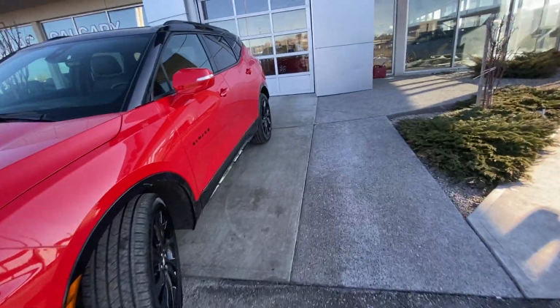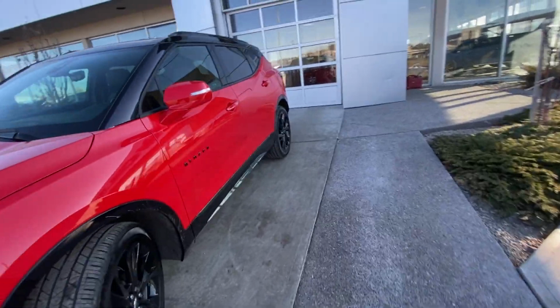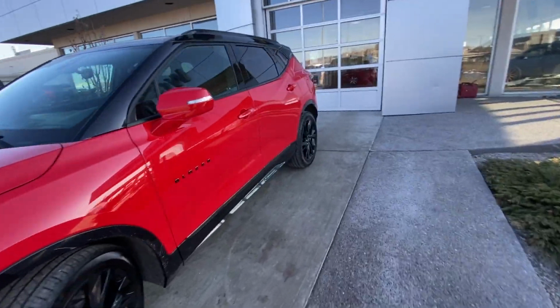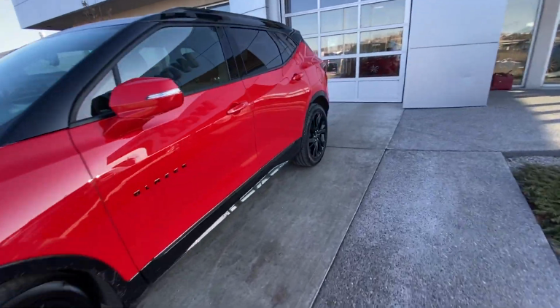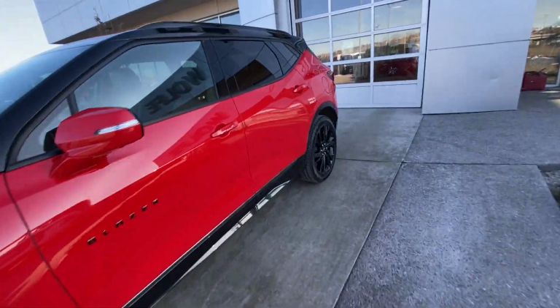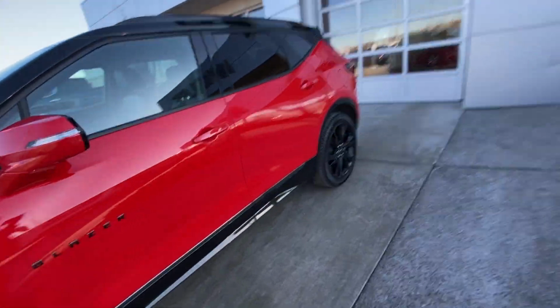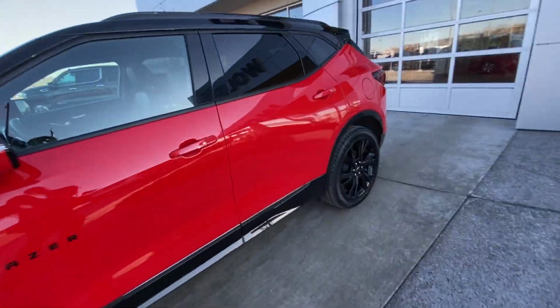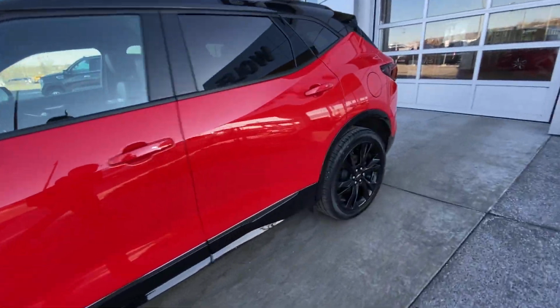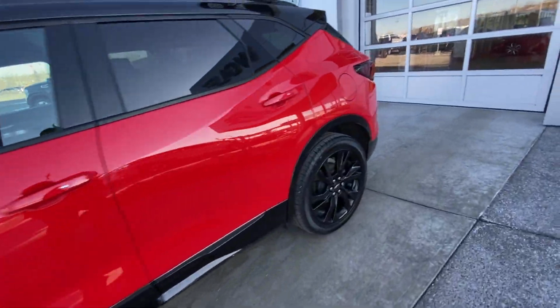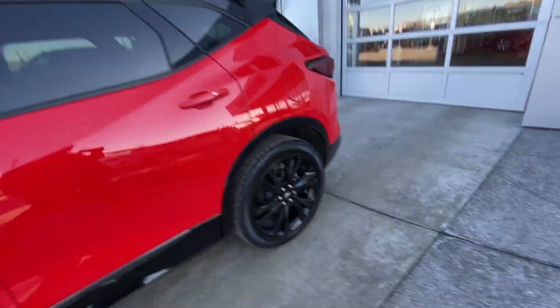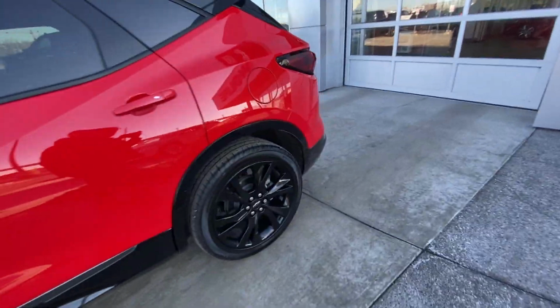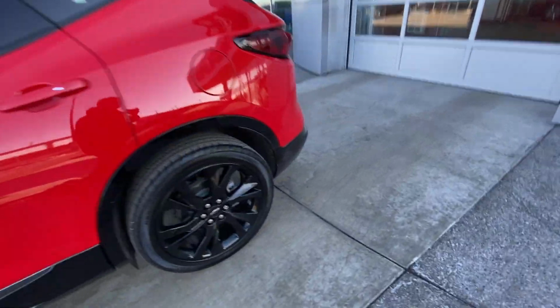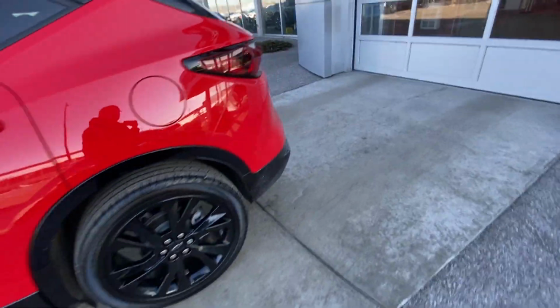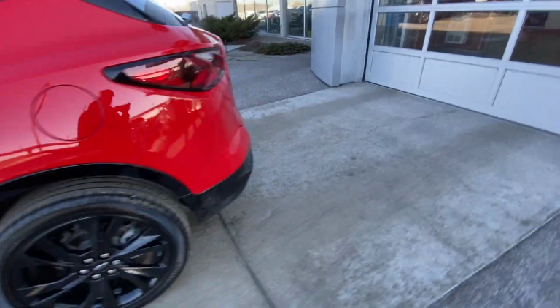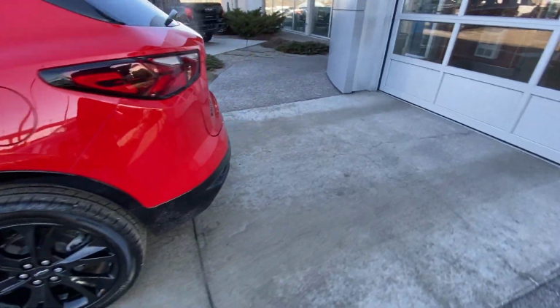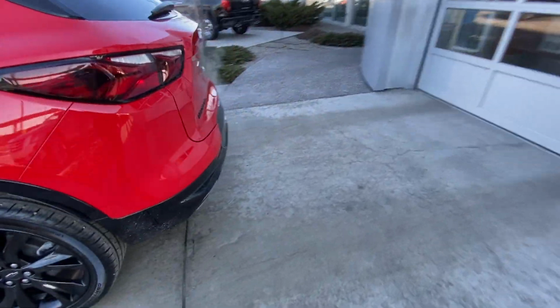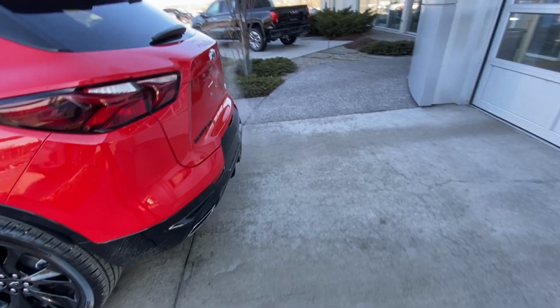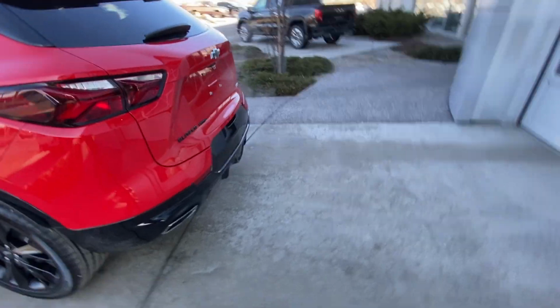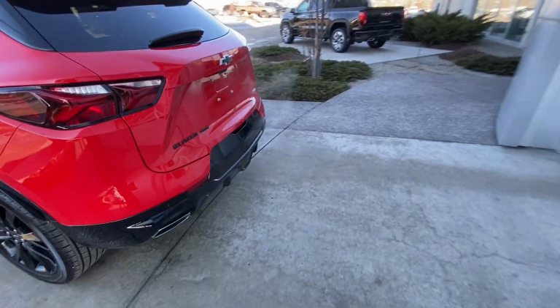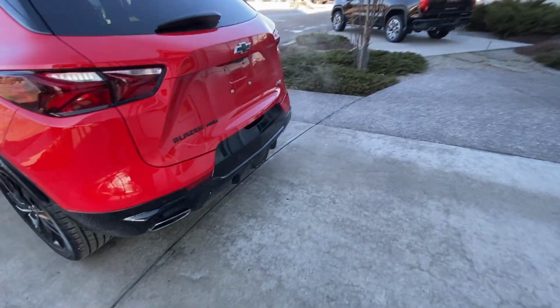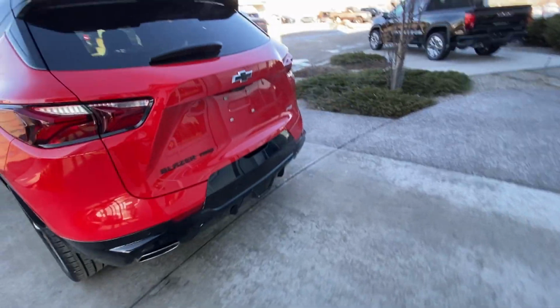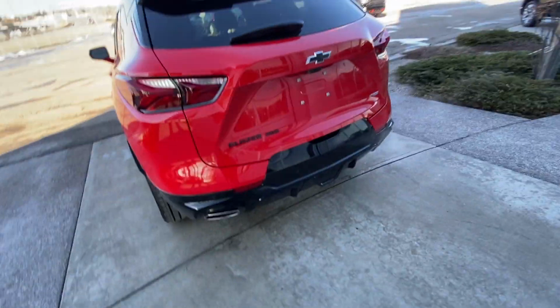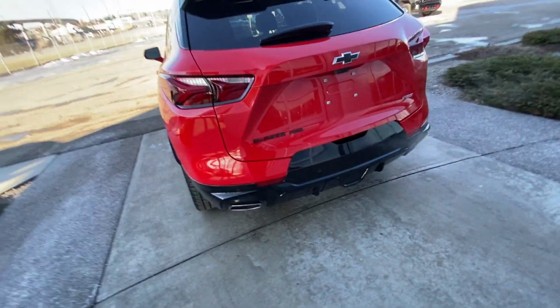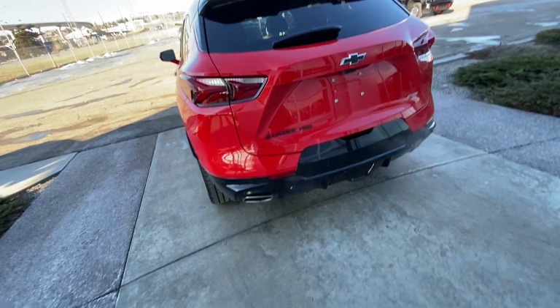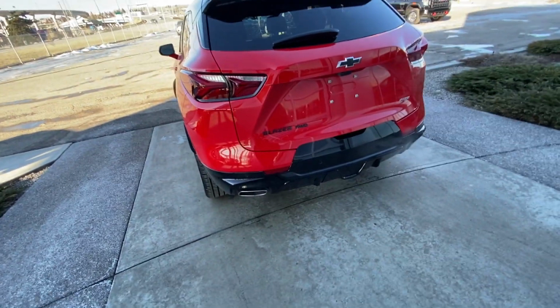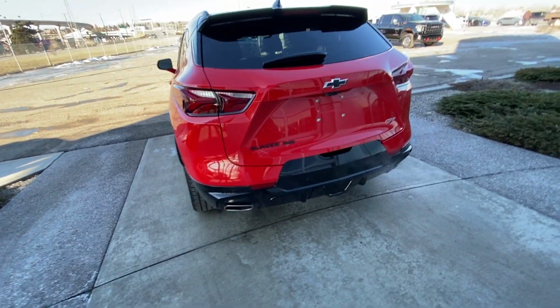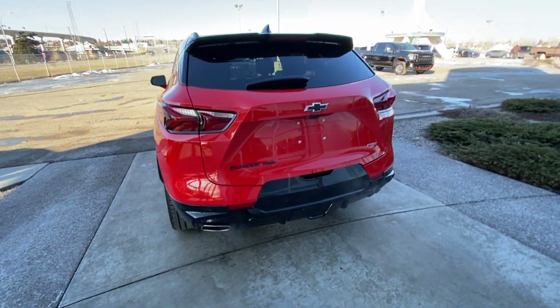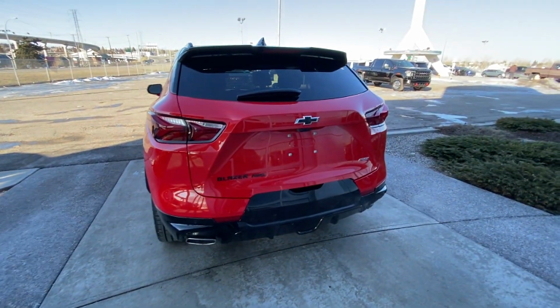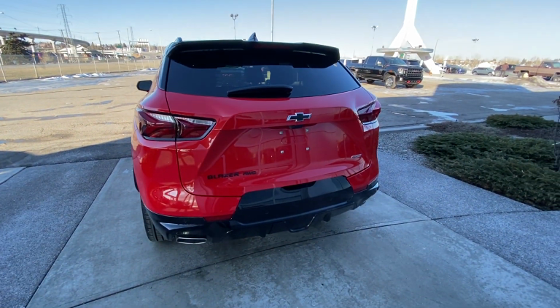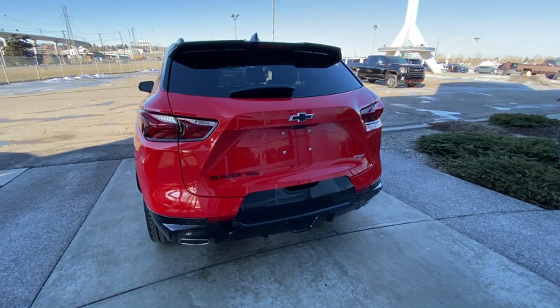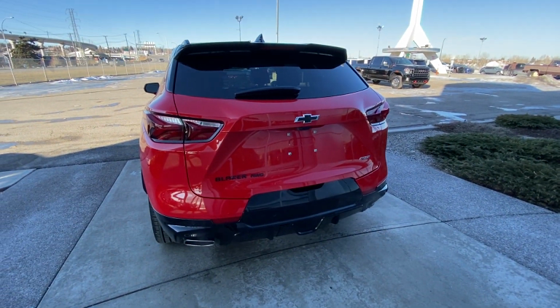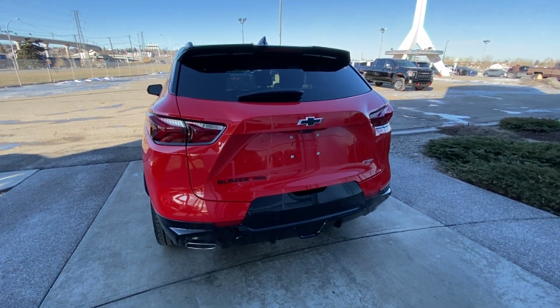Making our way back down the side: blacked-out rooftop, rear tinted privacy windows. At the back of the vehicle, LED brake lights, dual chrome exhaust tips, rear parking sensors, and a power tailgate with trailer tow package.